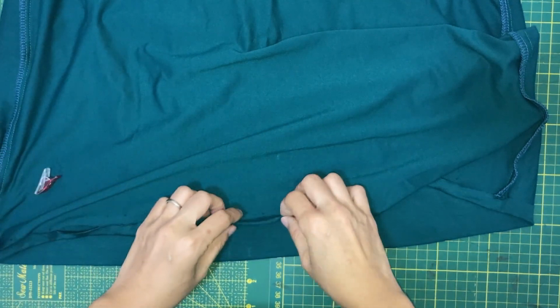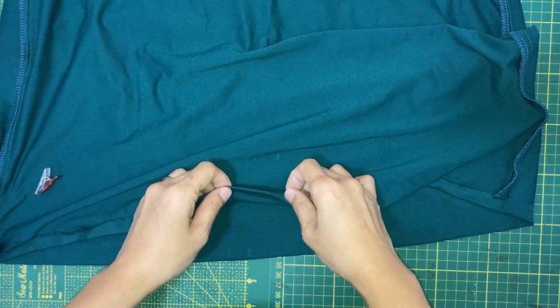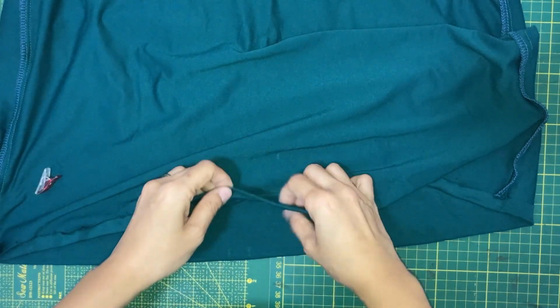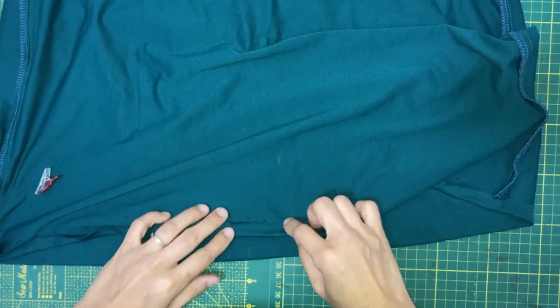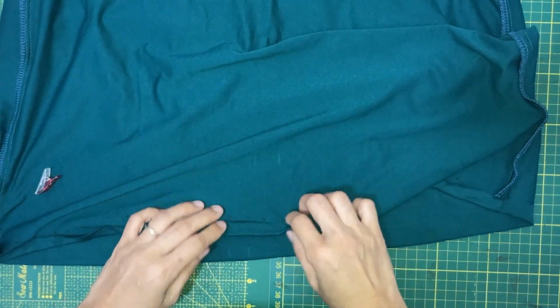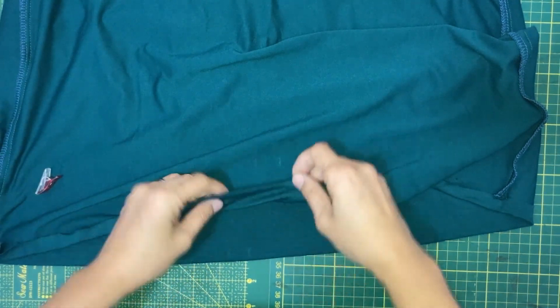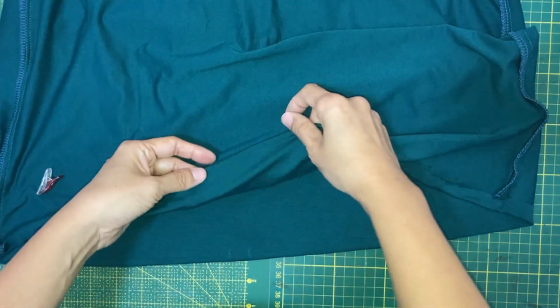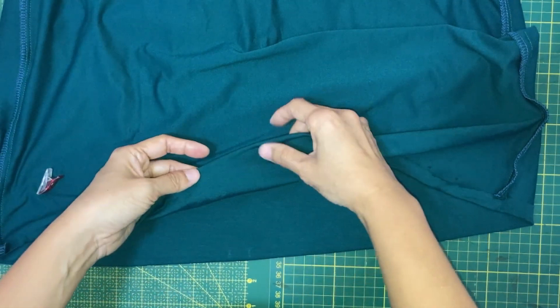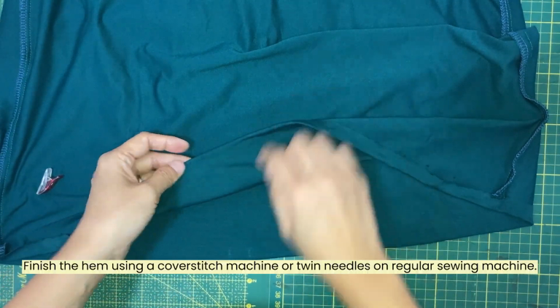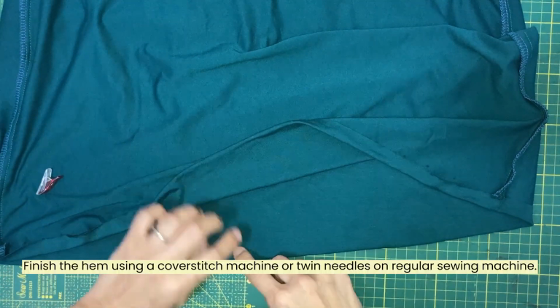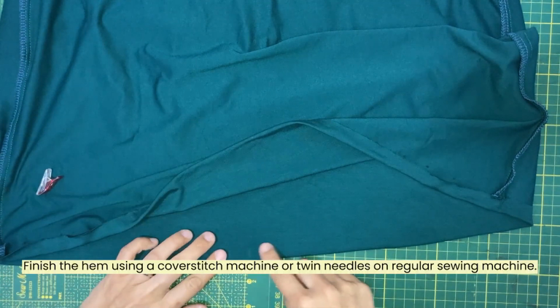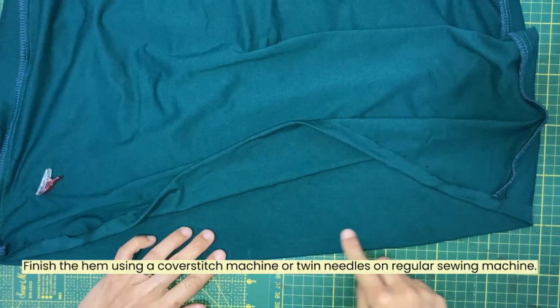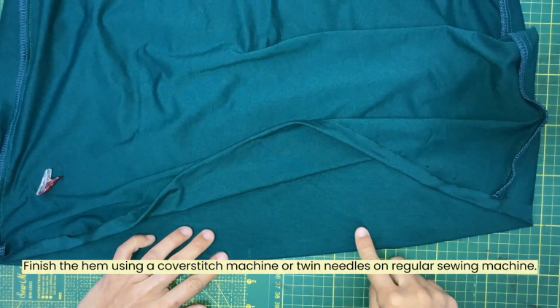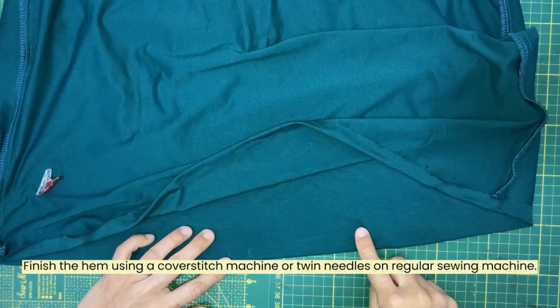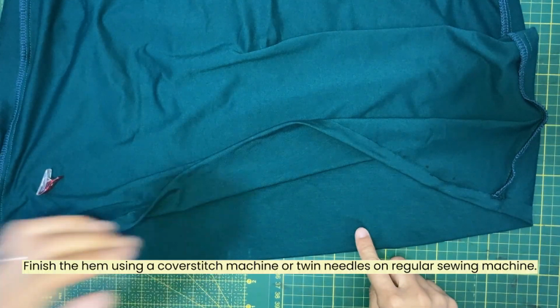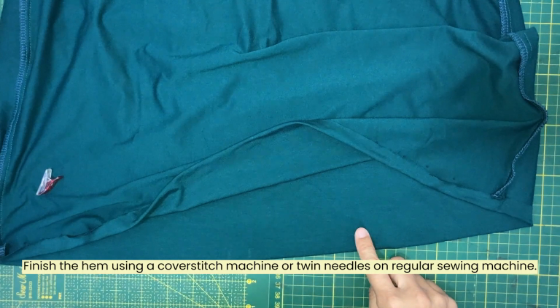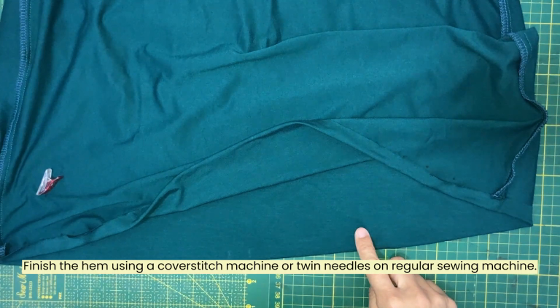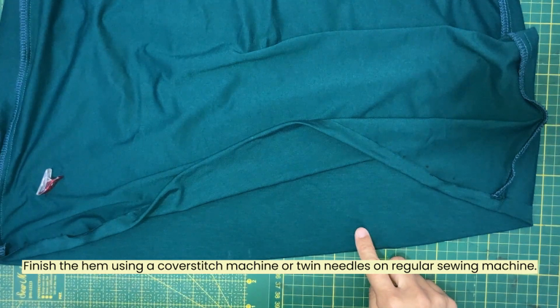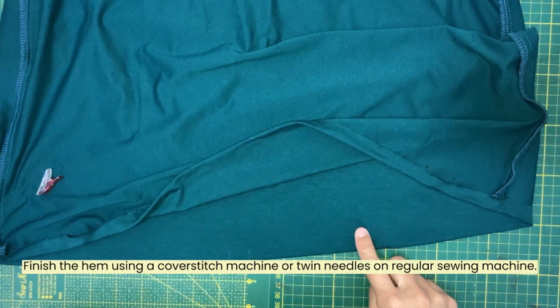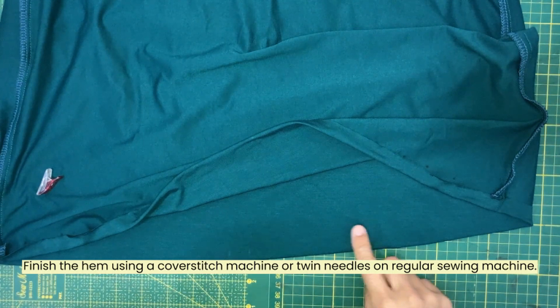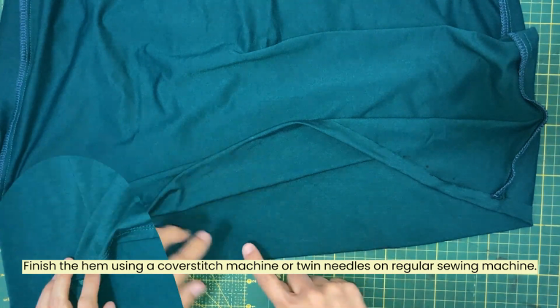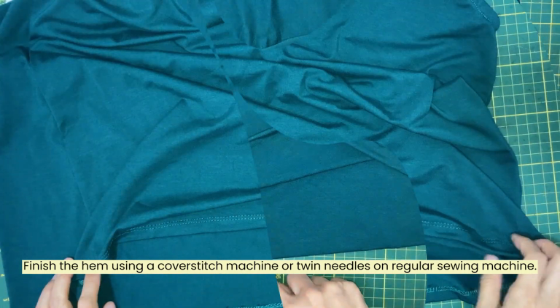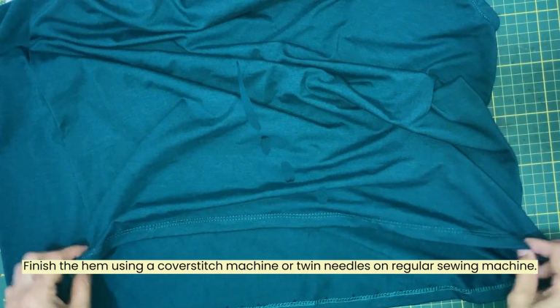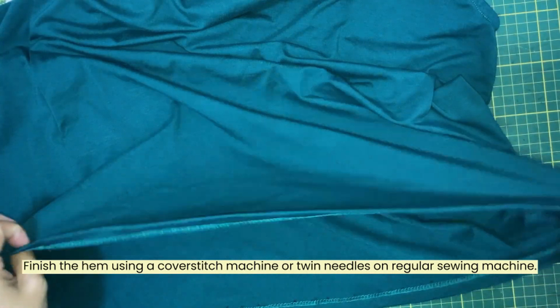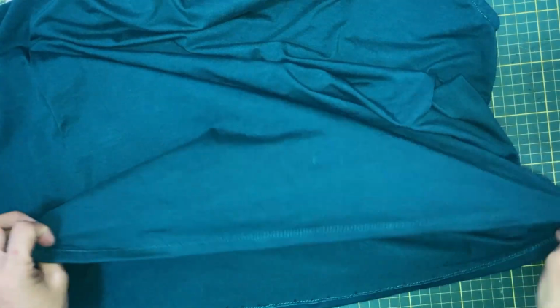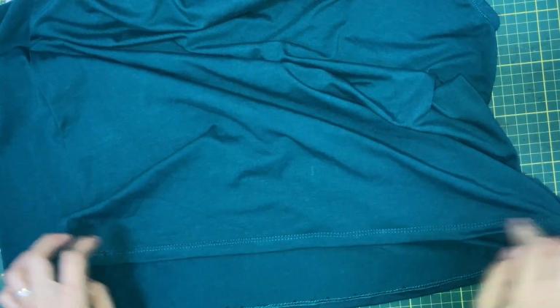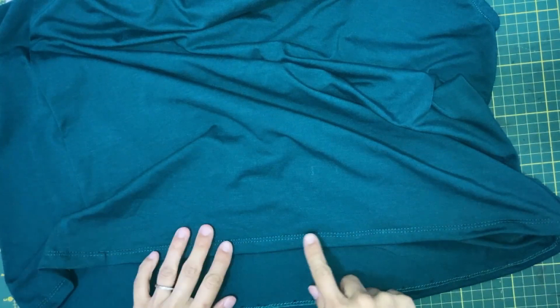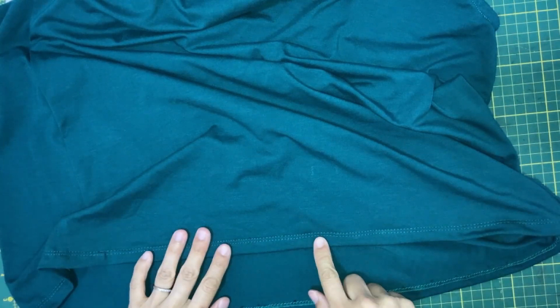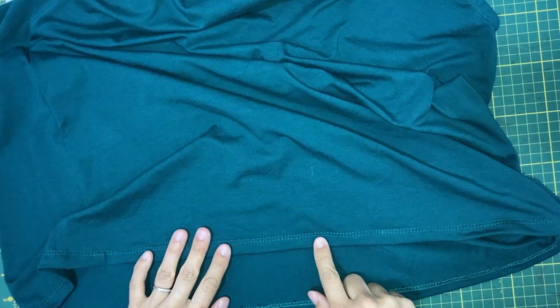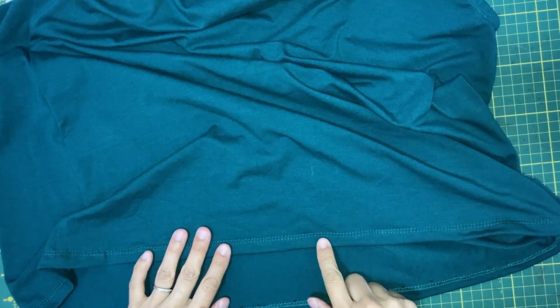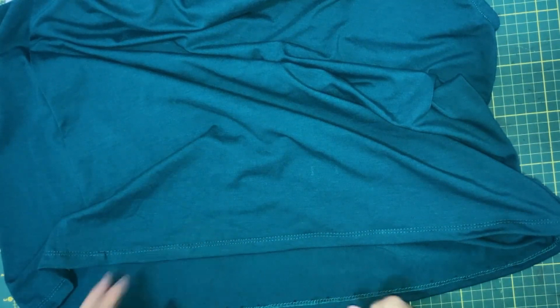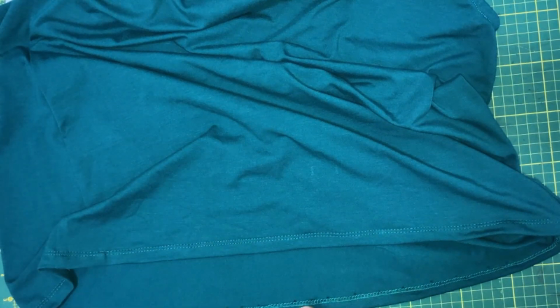Once you have folded and pressed the hem, use a cover stitch machine or twin needles to finish the hem. The hemming of the top is done.